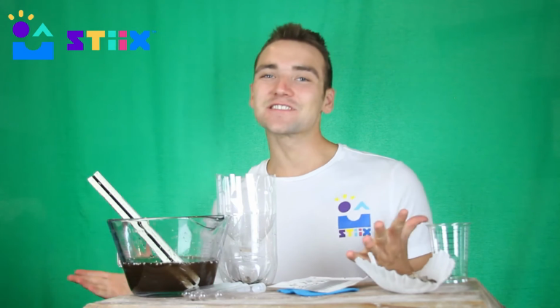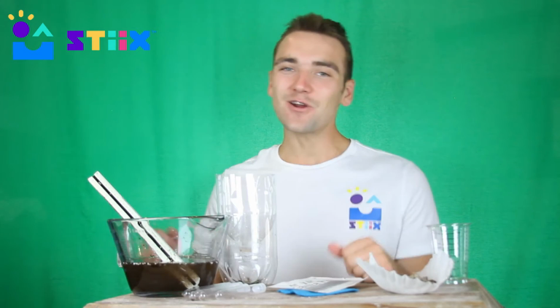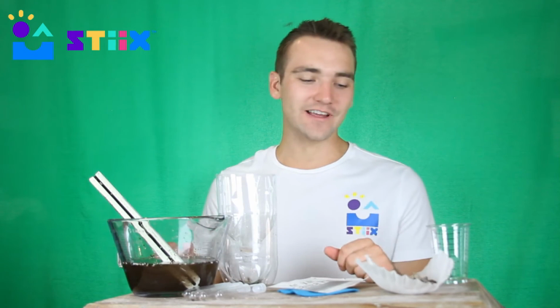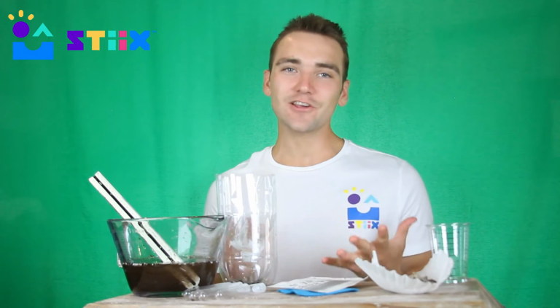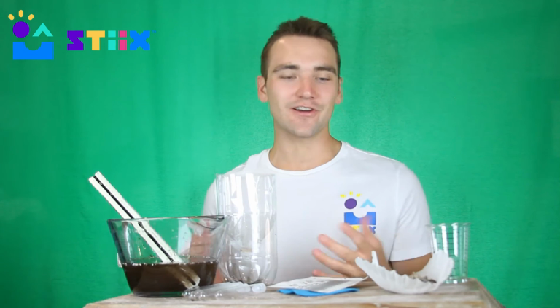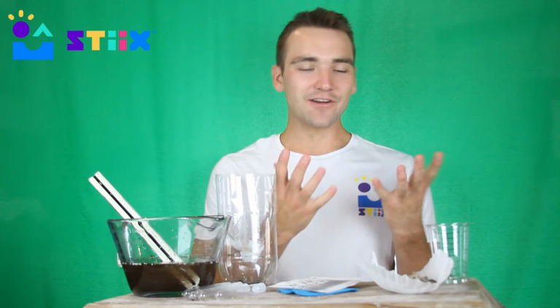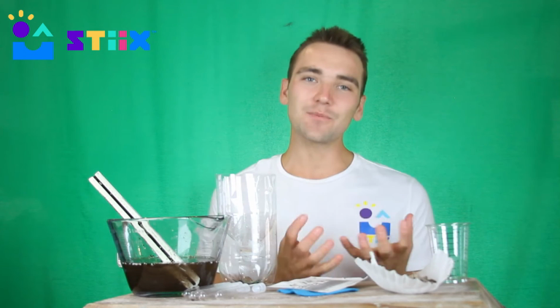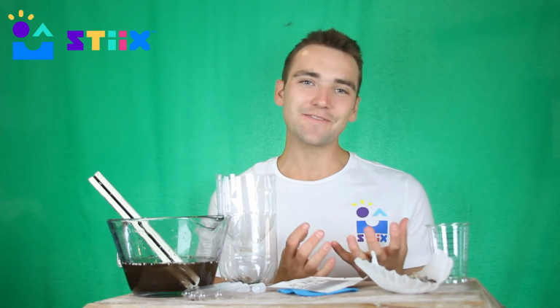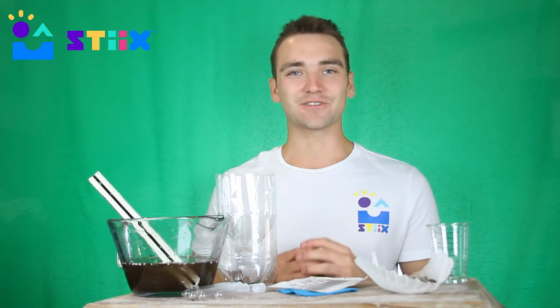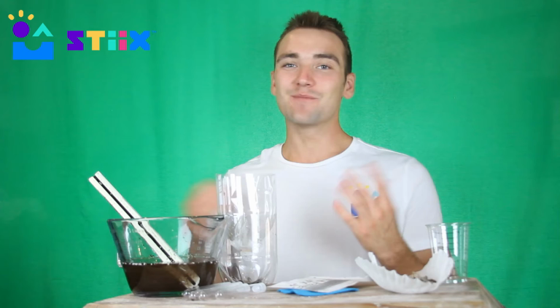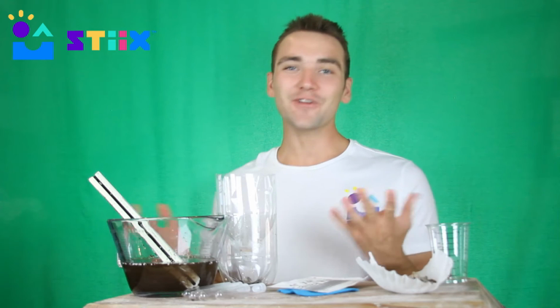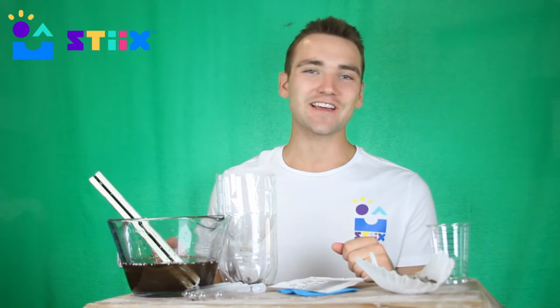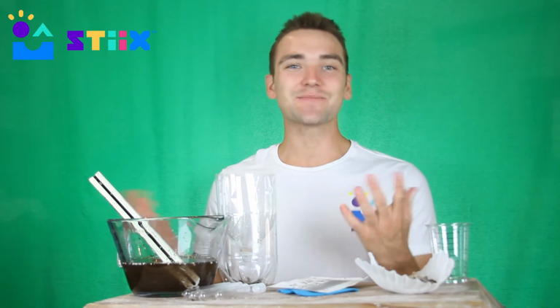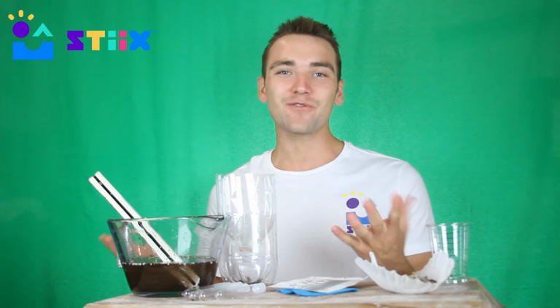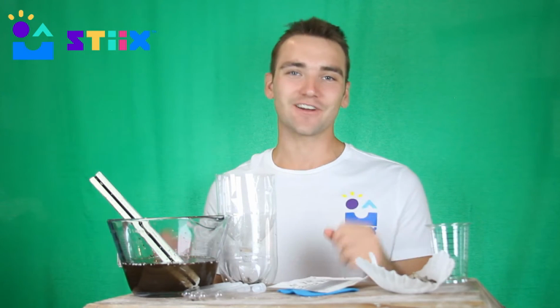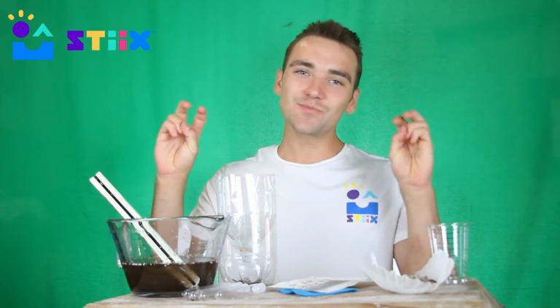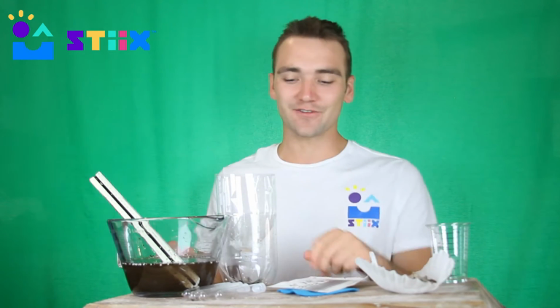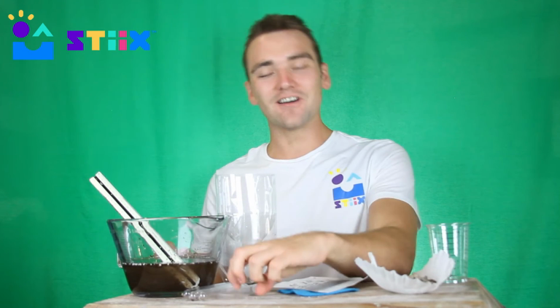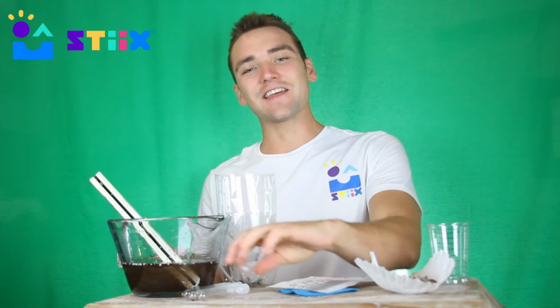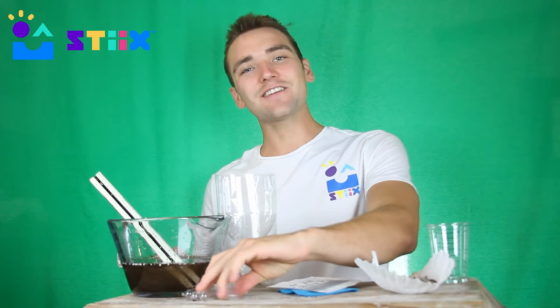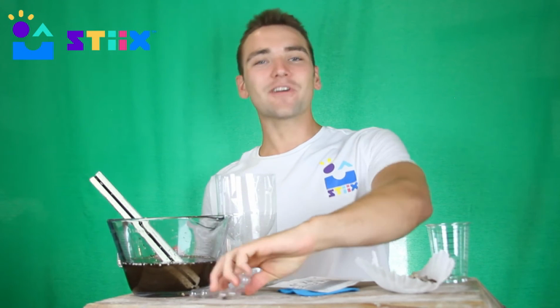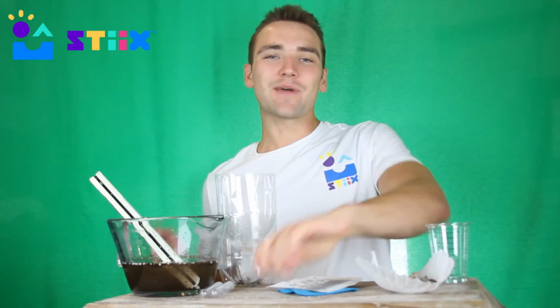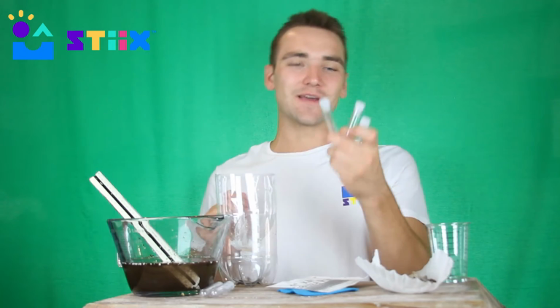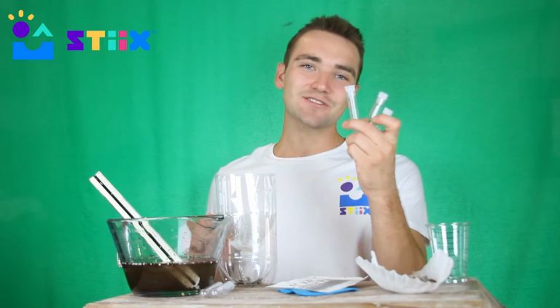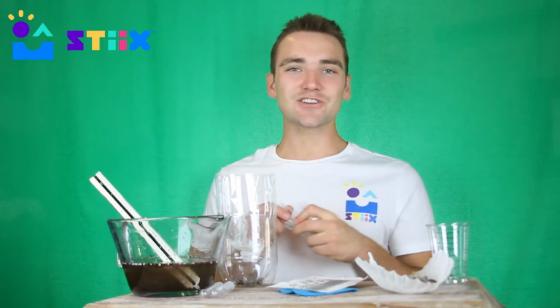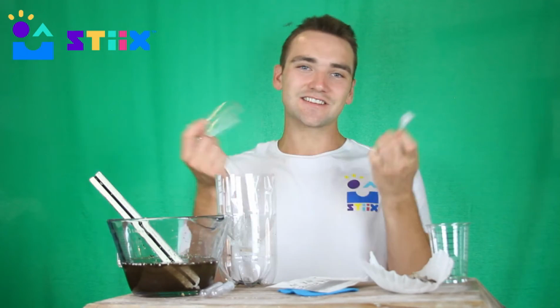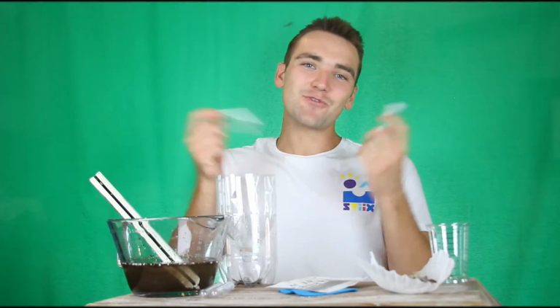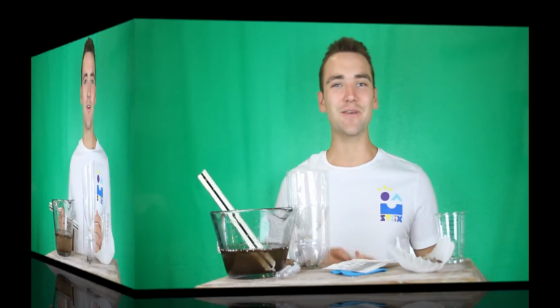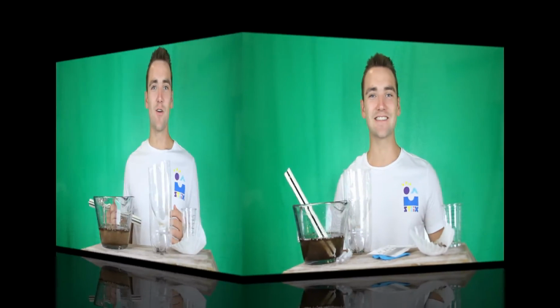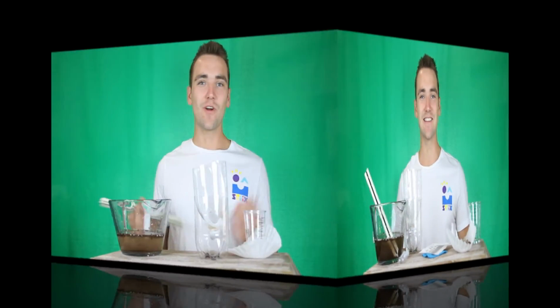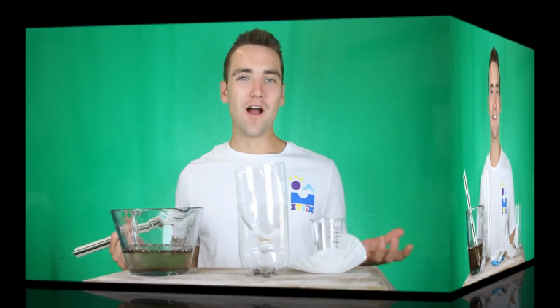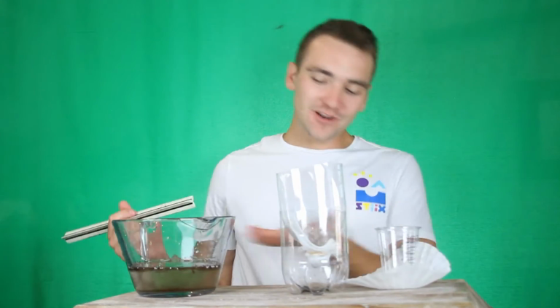Here's how this is all going to work: we're going to show you how to do a couple of specific filters before you get the chance to make your own filter — a super filter, if you will. At the end, we're going to compare them in these little test tubes to see which one worked the best.